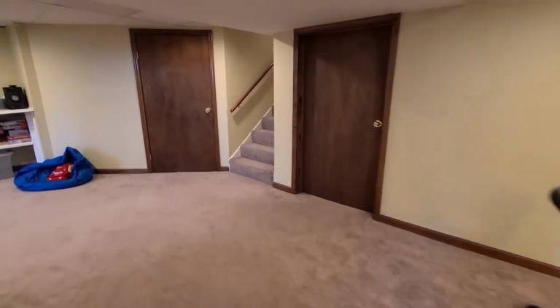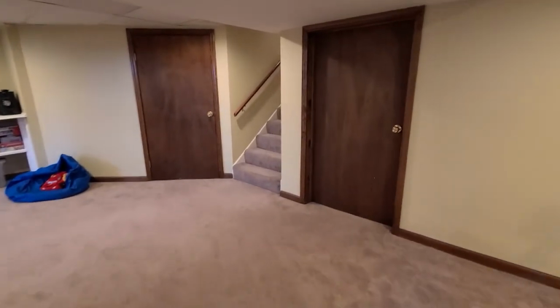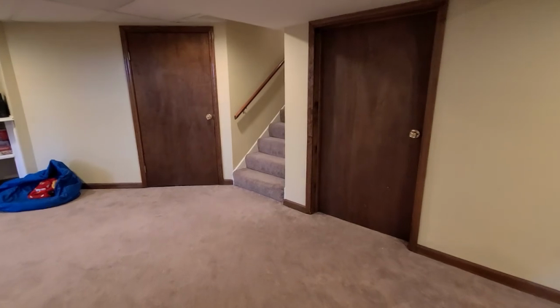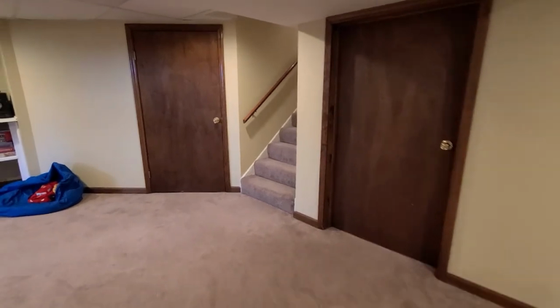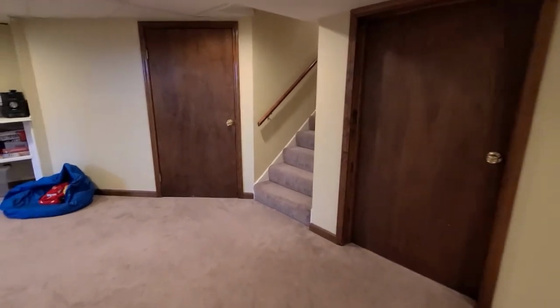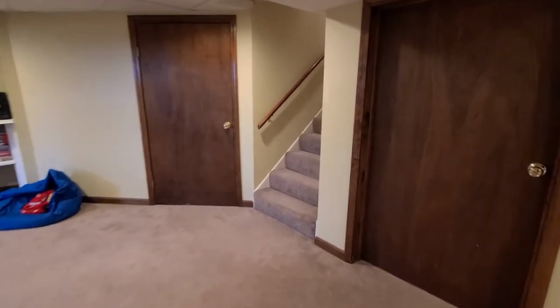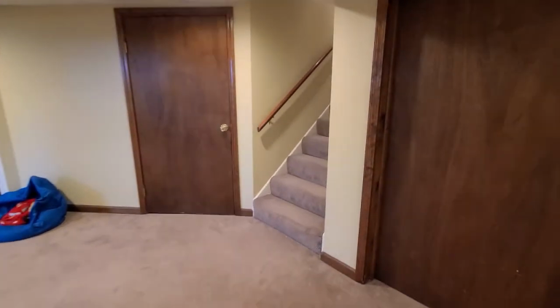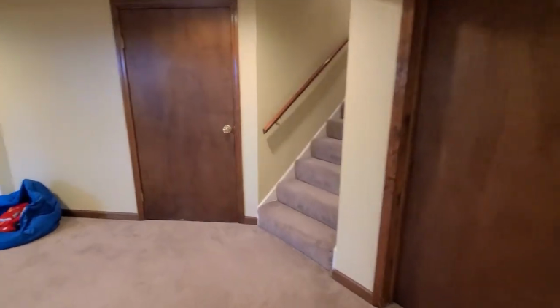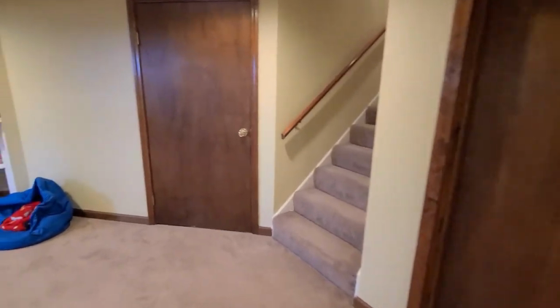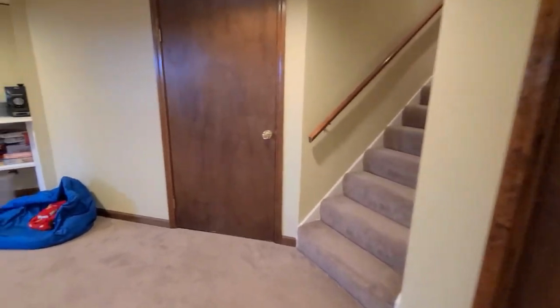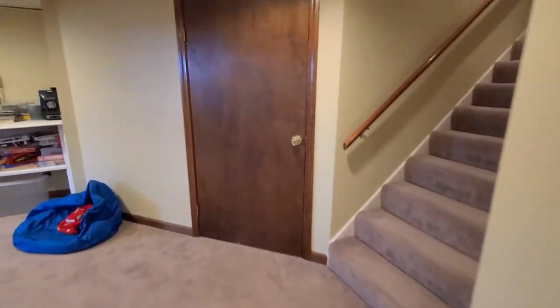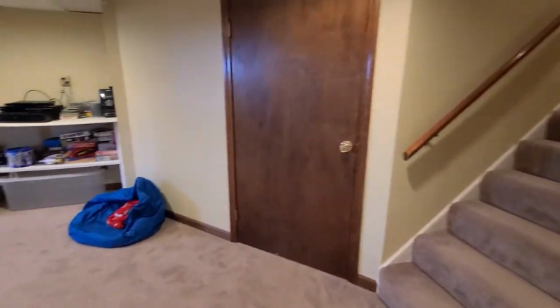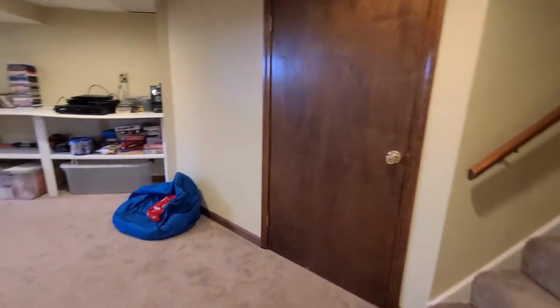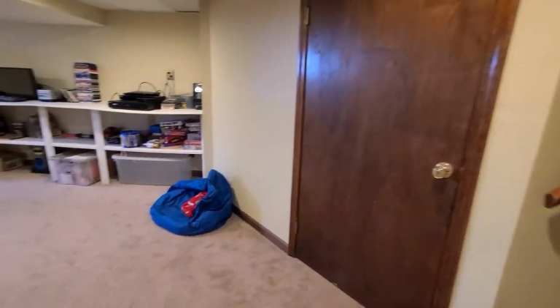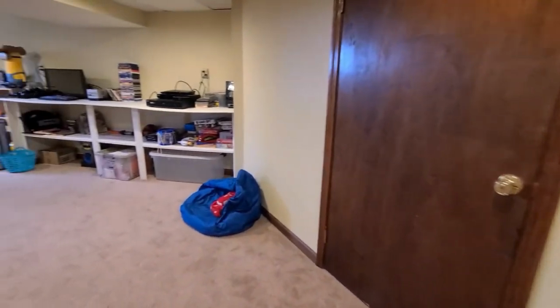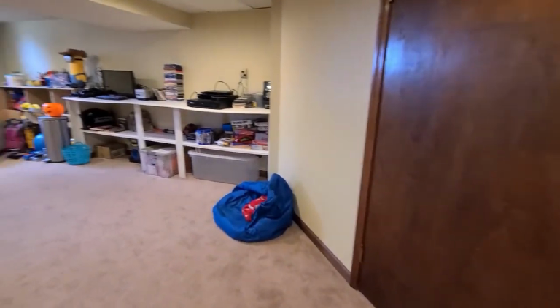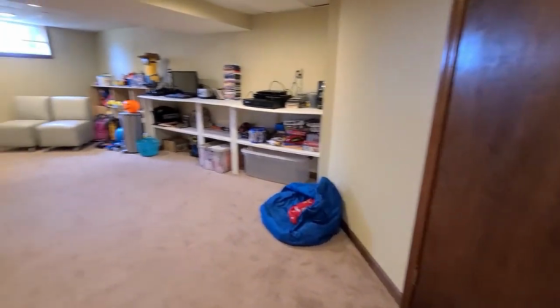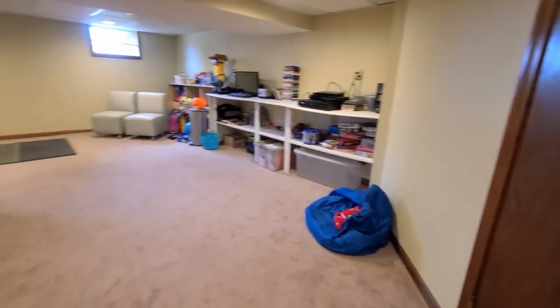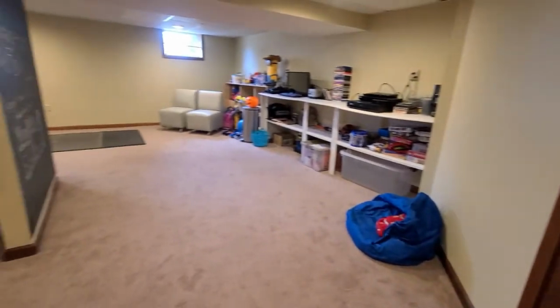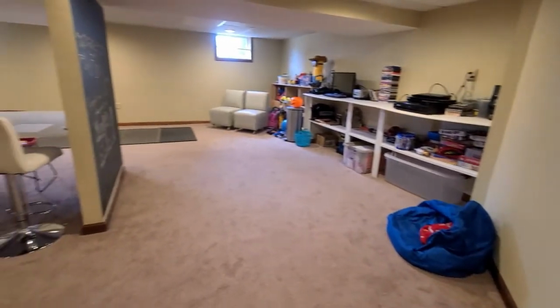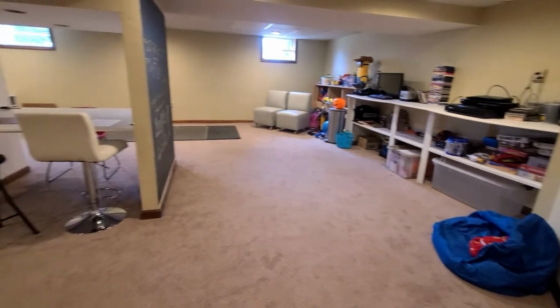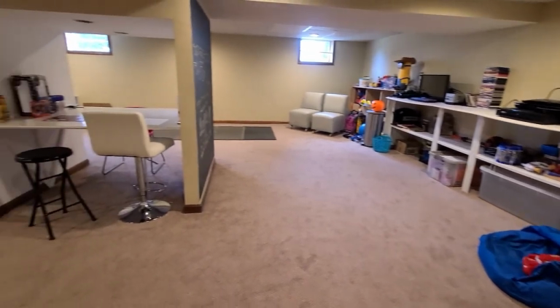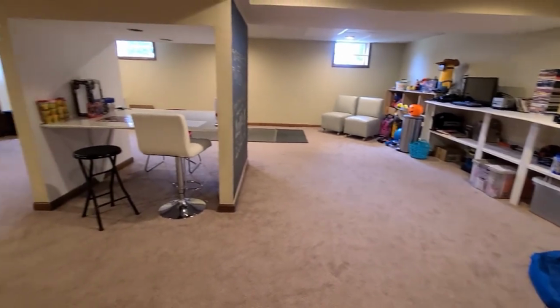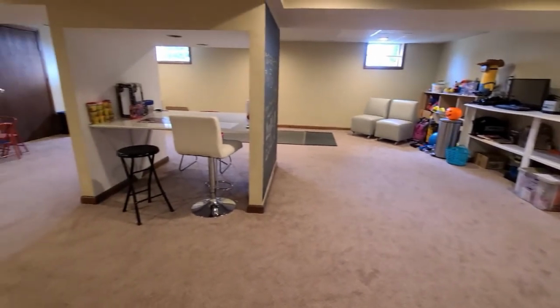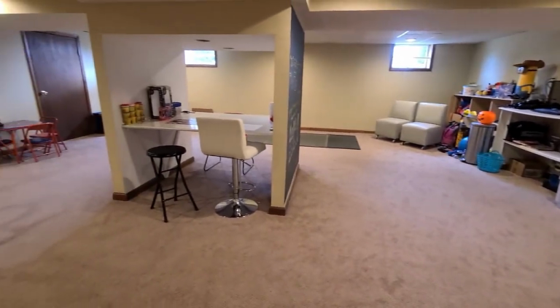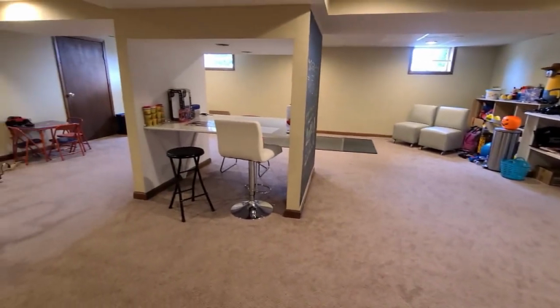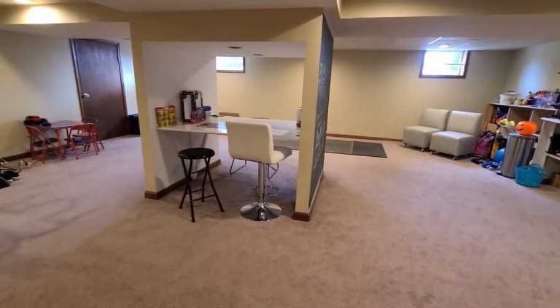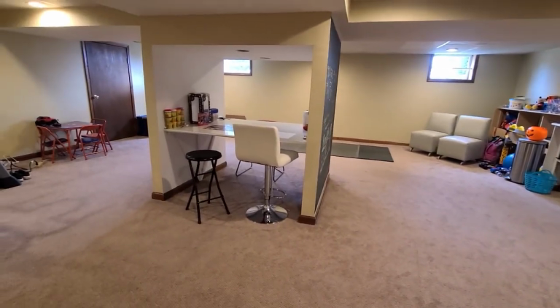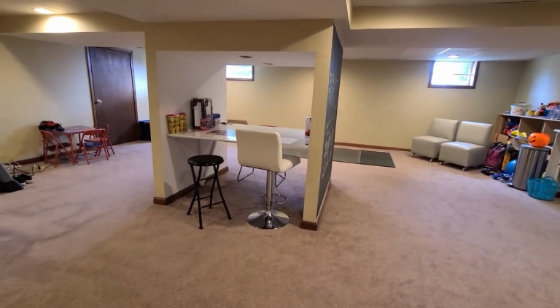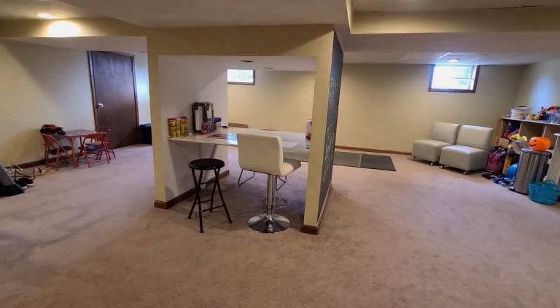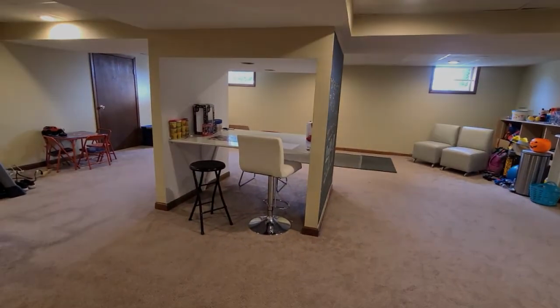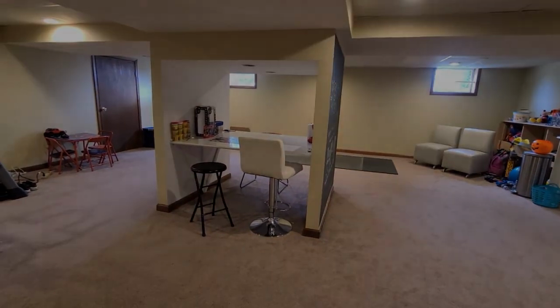We also have a lot of unfinished space down here for storage, which is also quite helpful. There's the finished area of the basement.